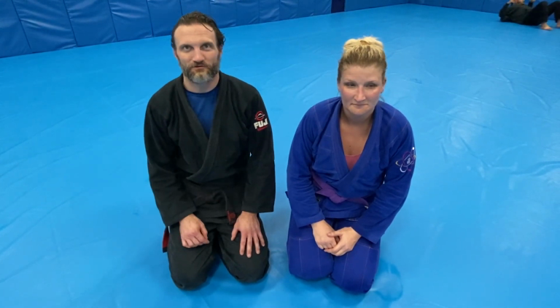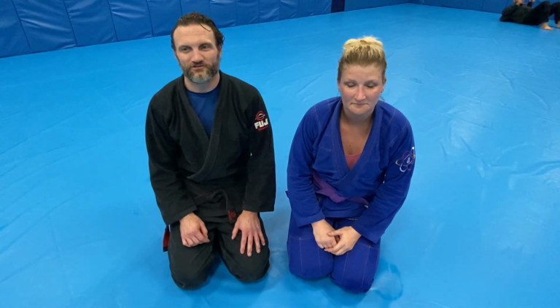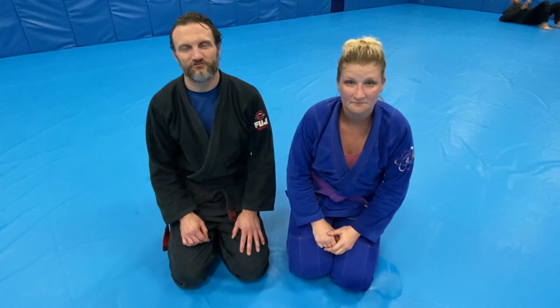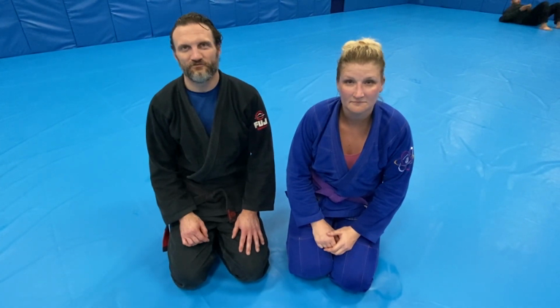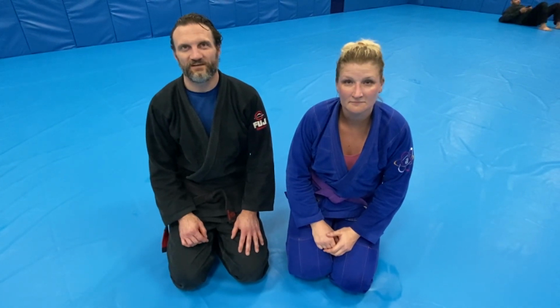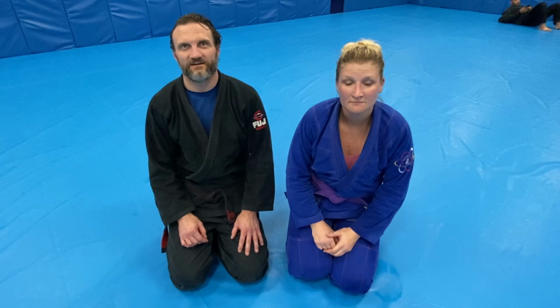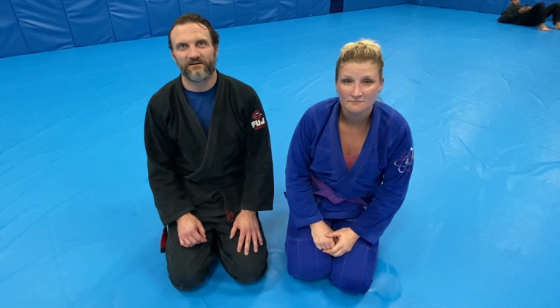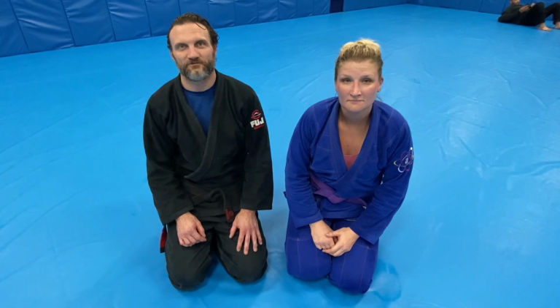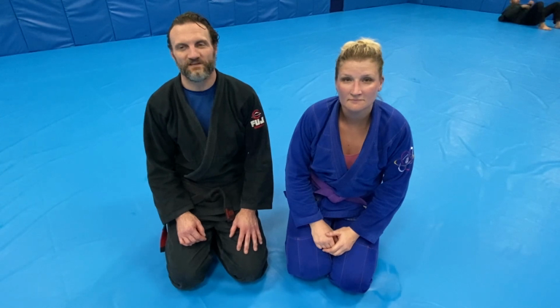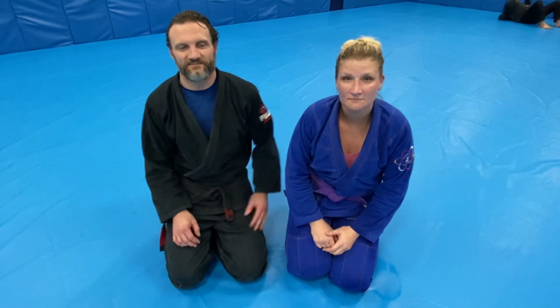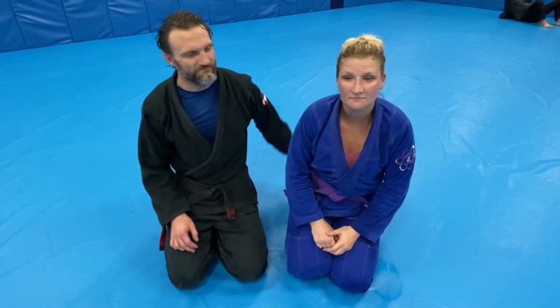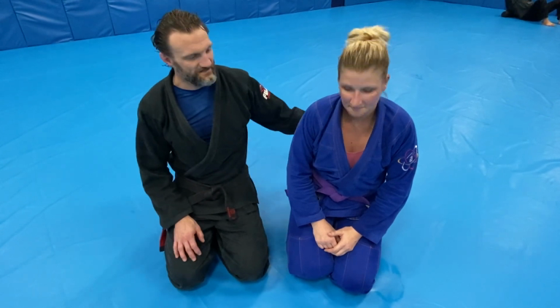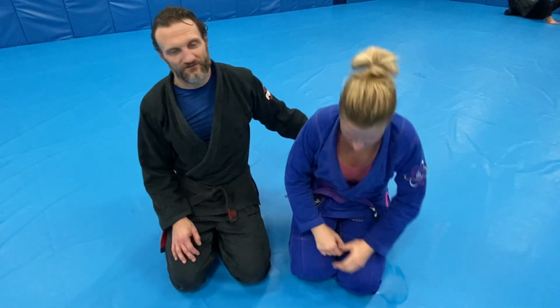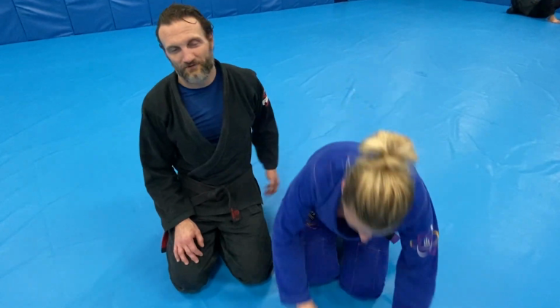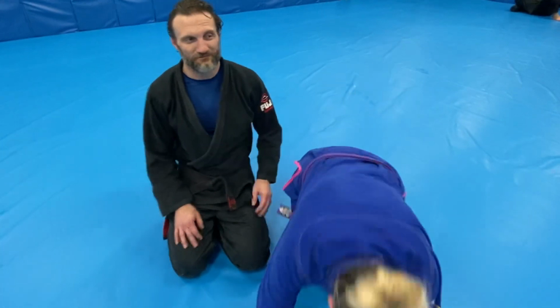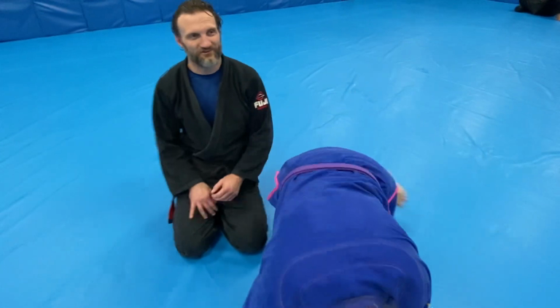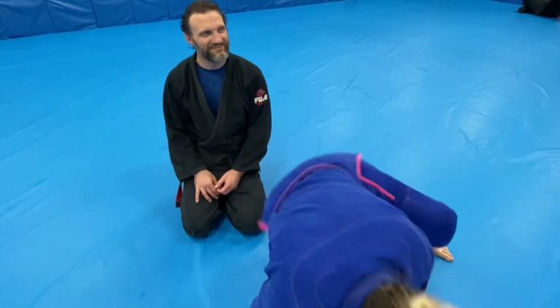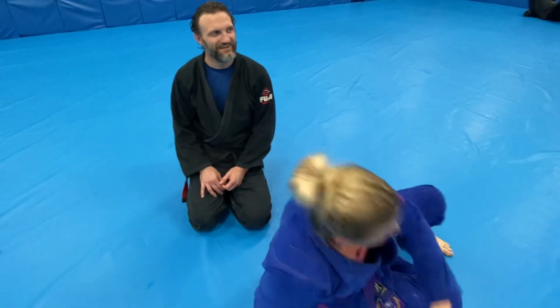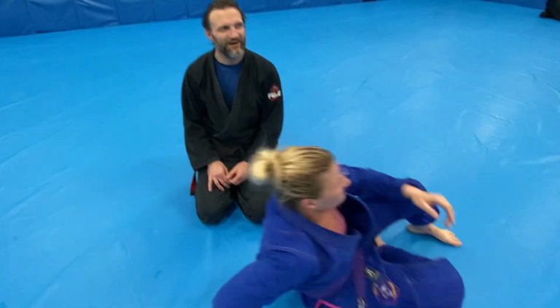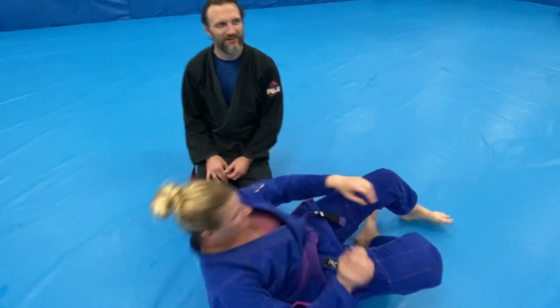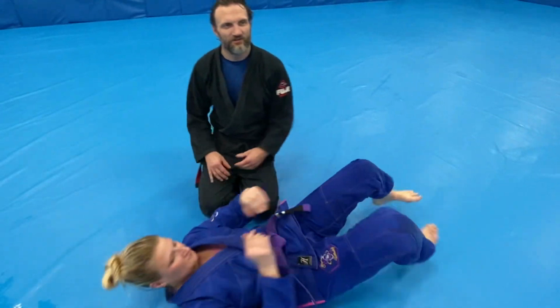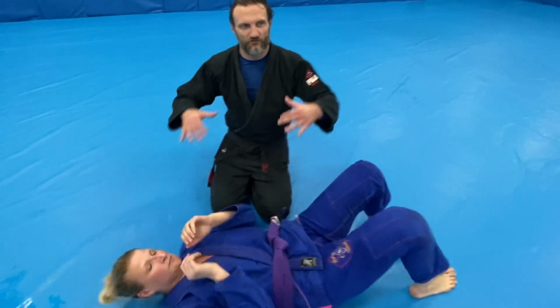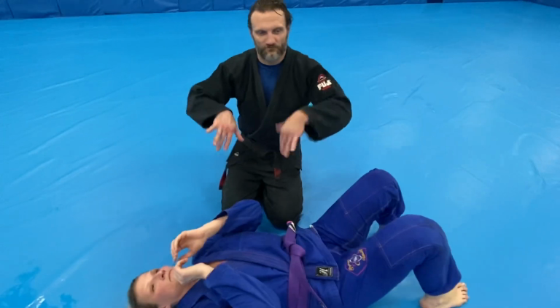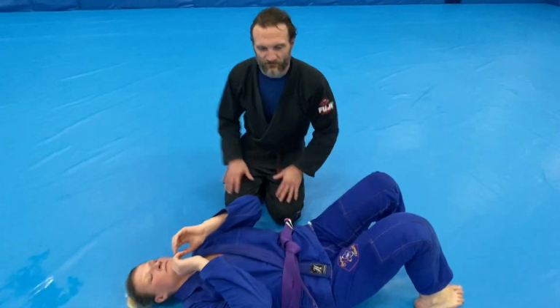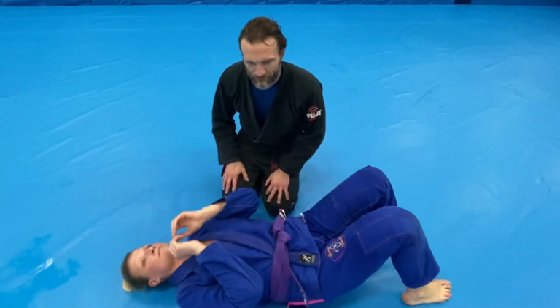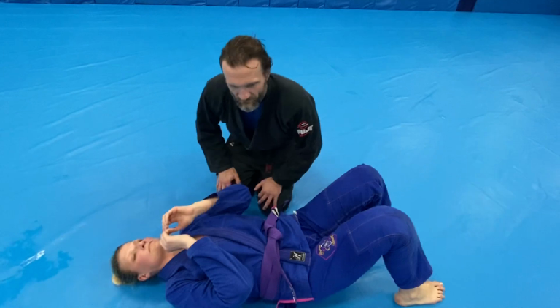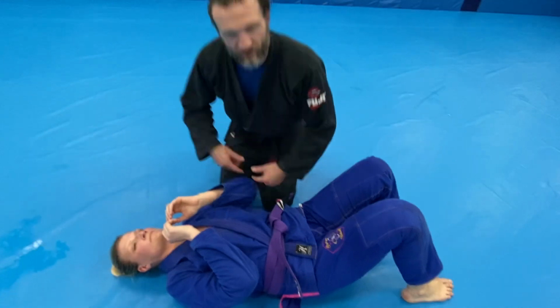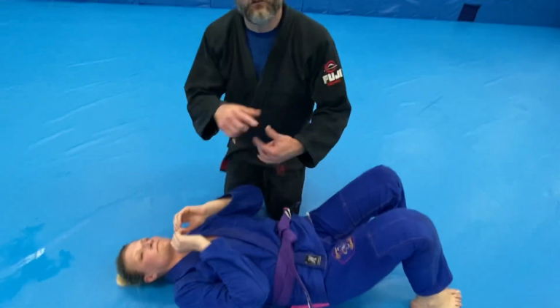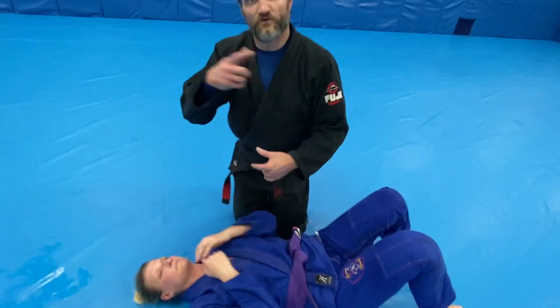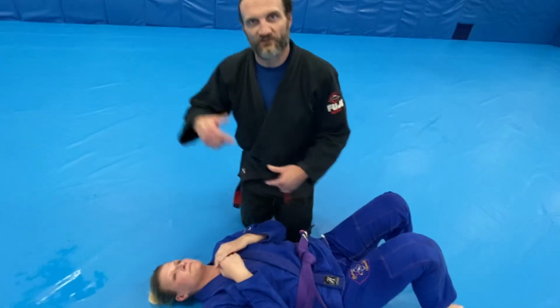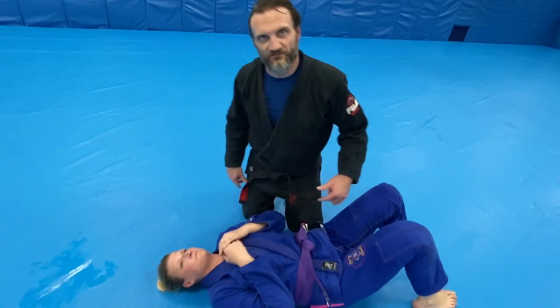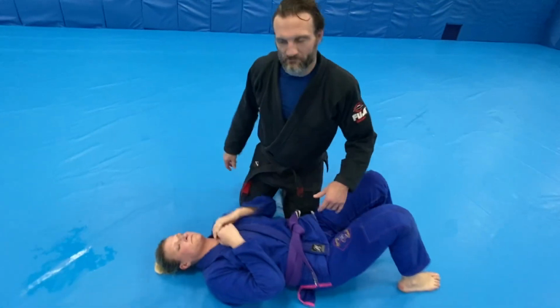We're going to be showing two moves tonight from knee on belly. So to start, I'm just going to go through the moves and I'll describe them.